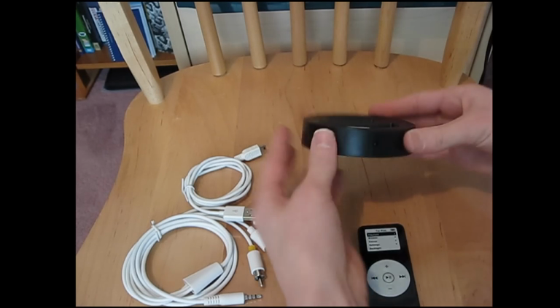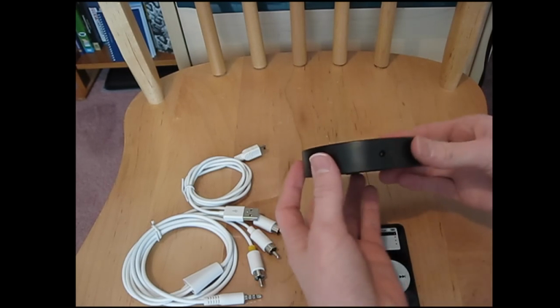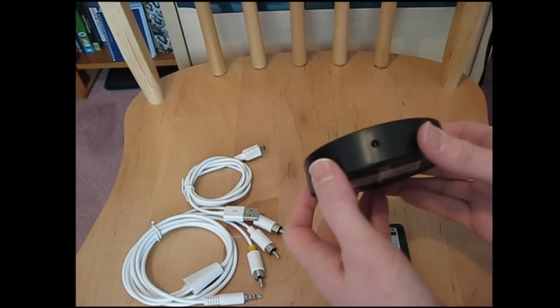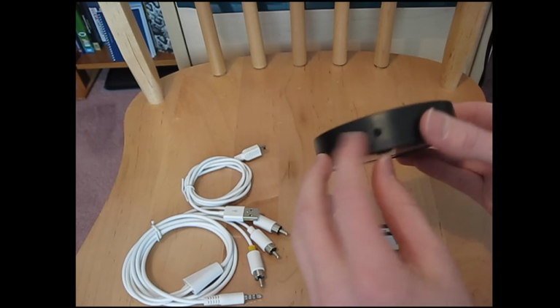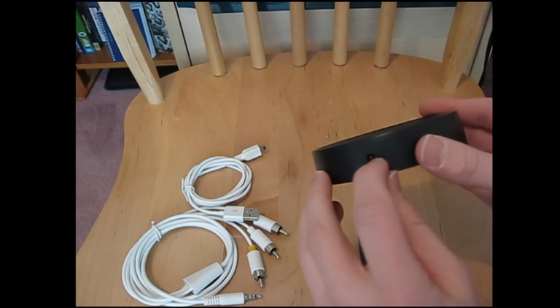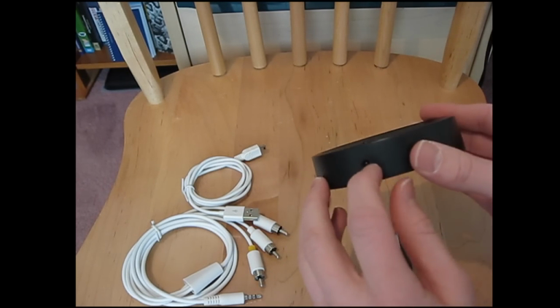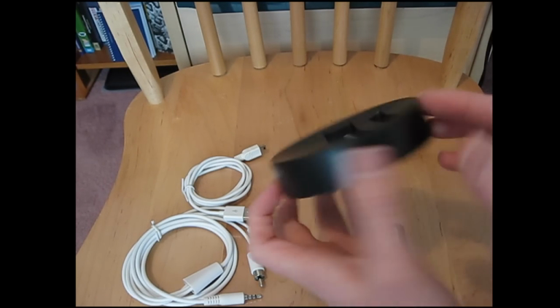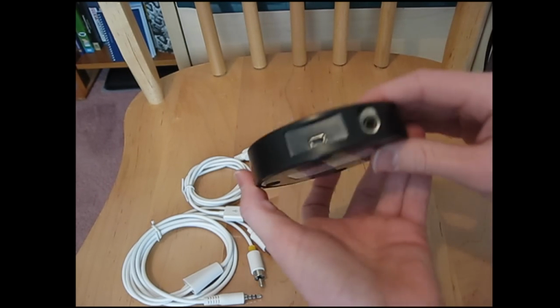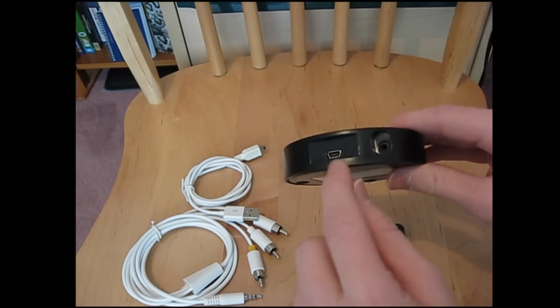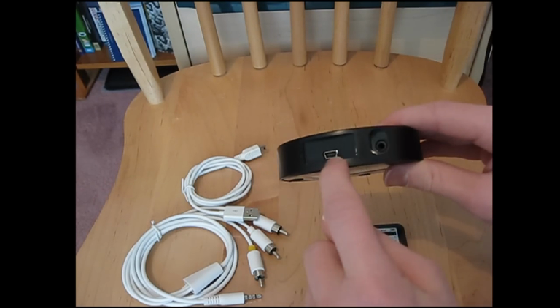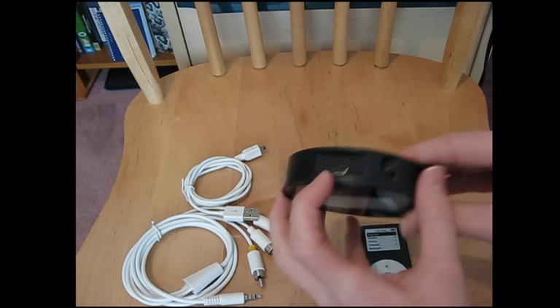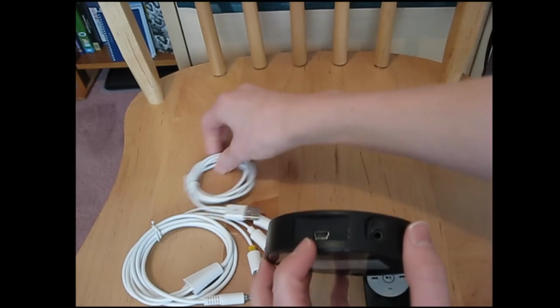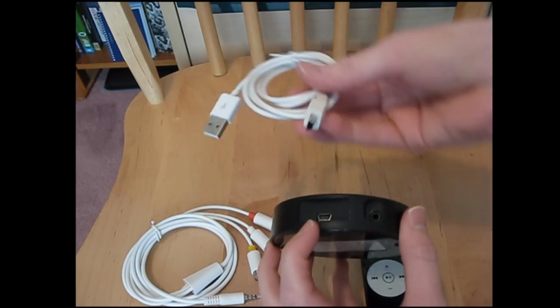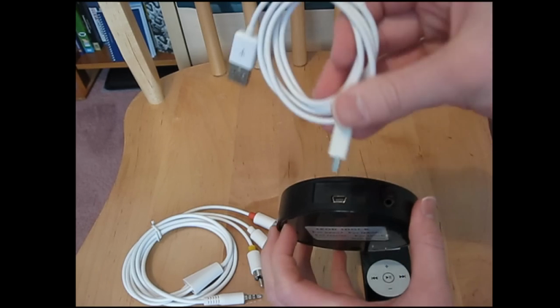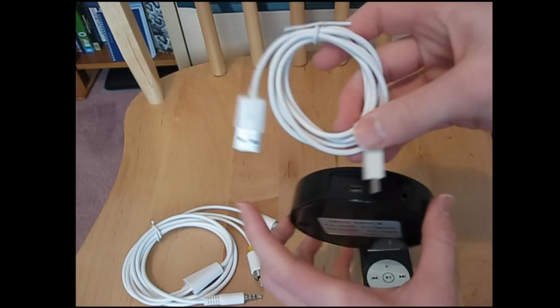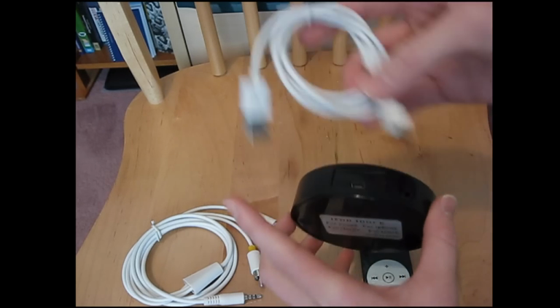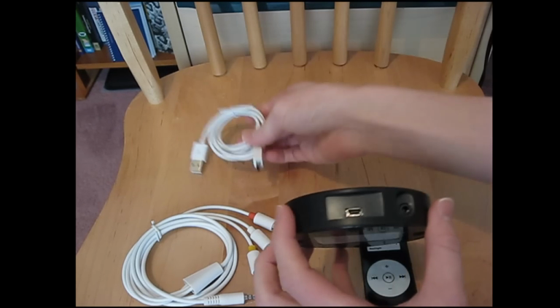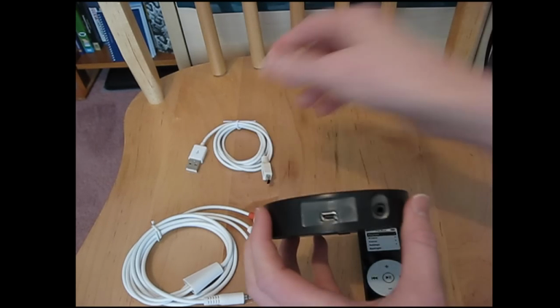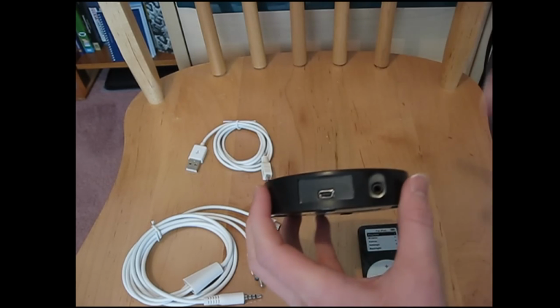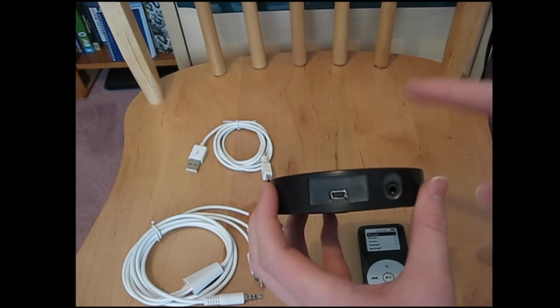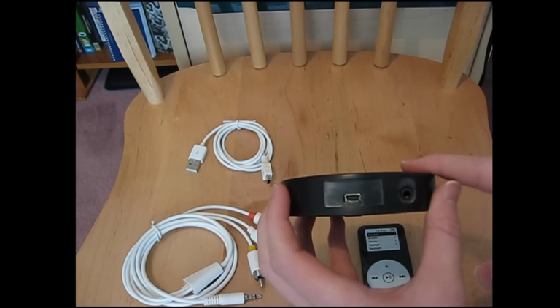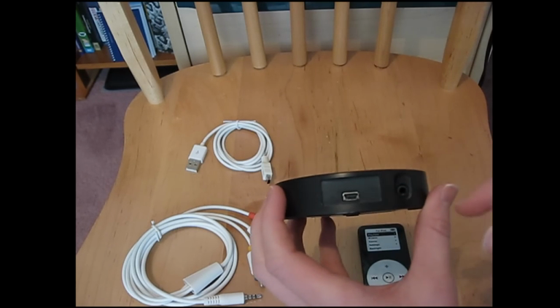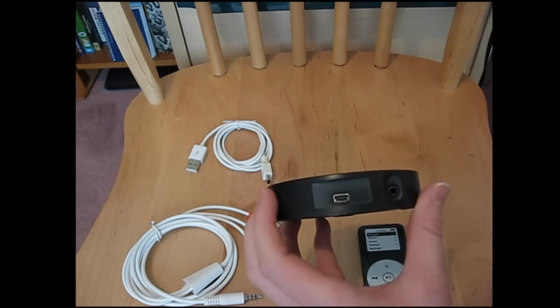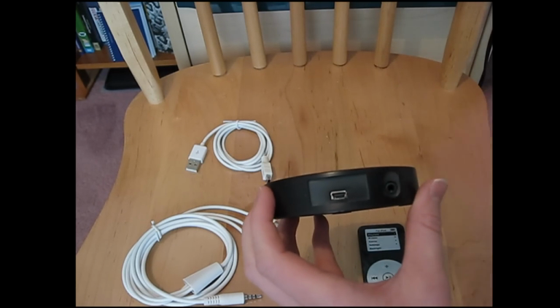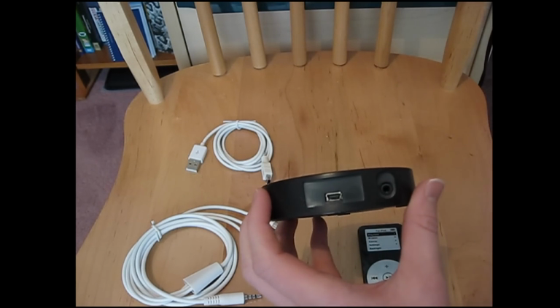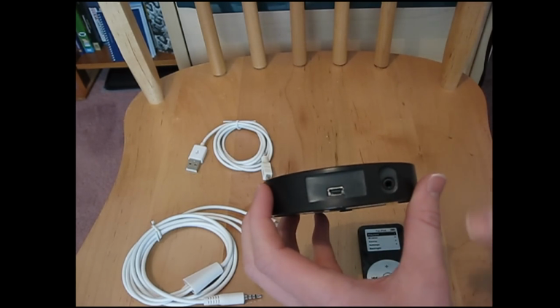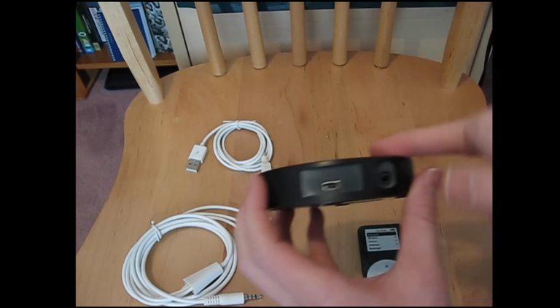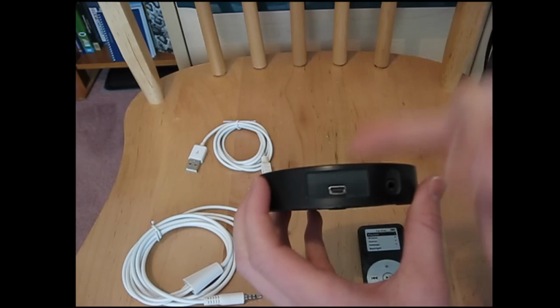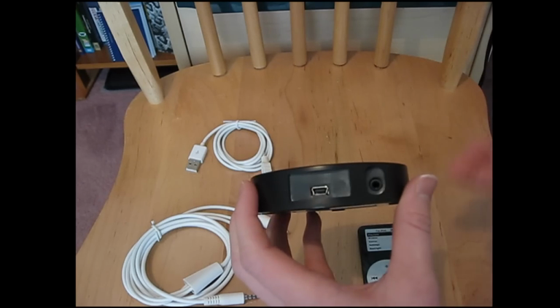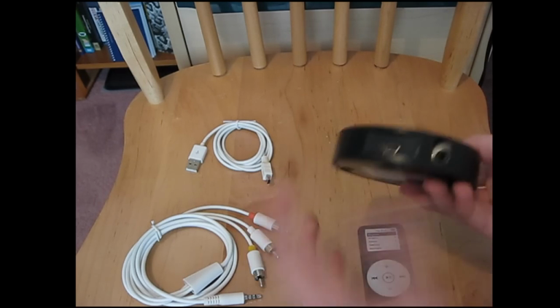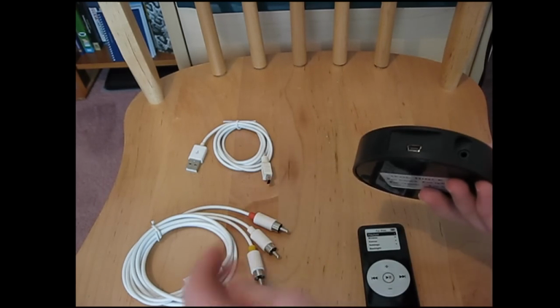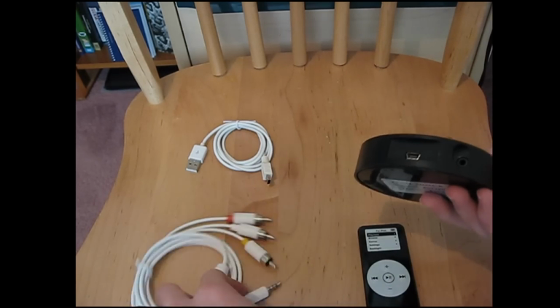This is the docking station right here. You have your little remote receiver. On the back, you have the USB cord so you can connect this to it and the other end to your computer. It can charge and sync at the same time — you can sync data through this, play music and charge at the same time, however you want to do it.